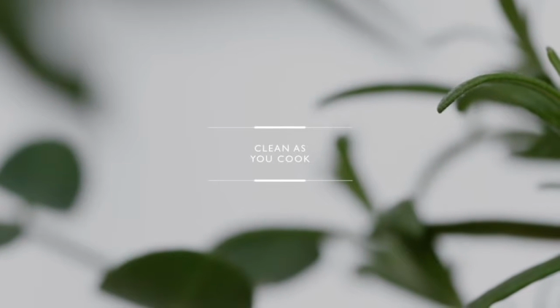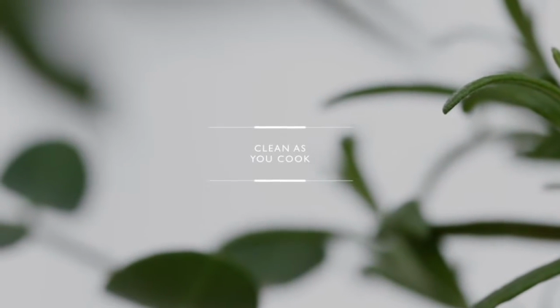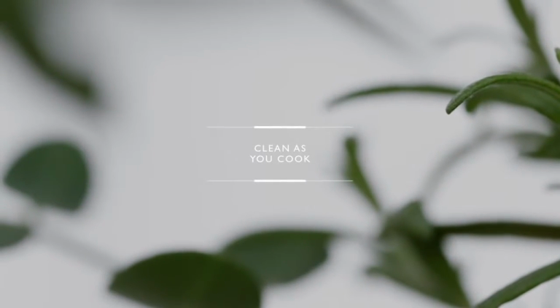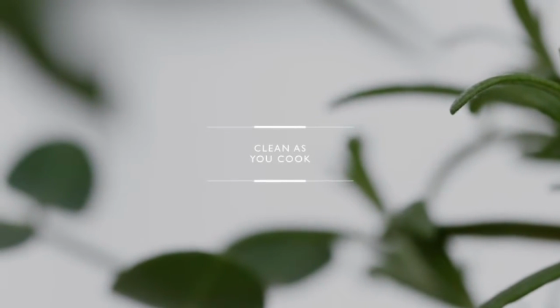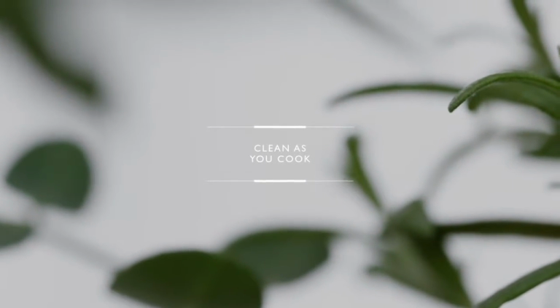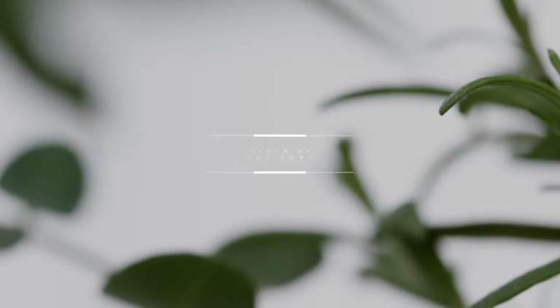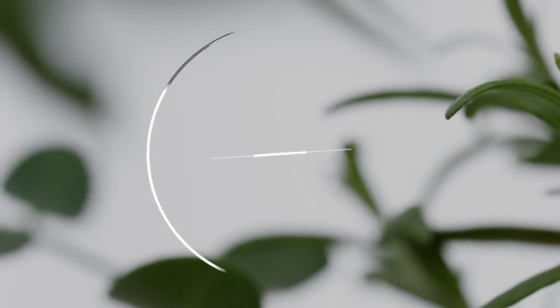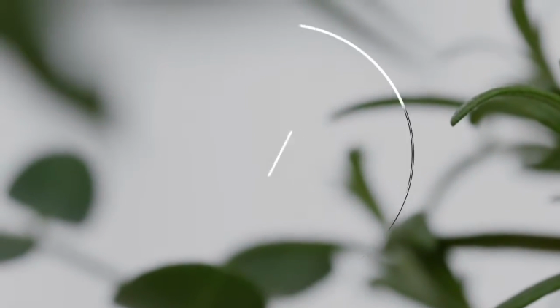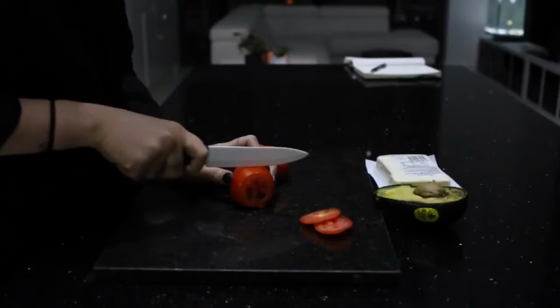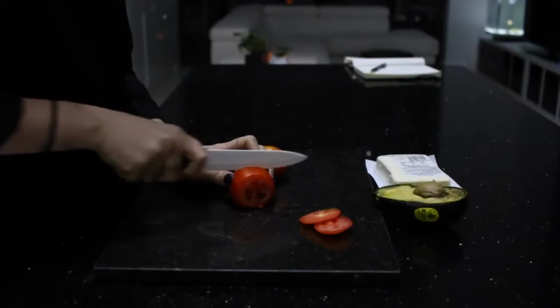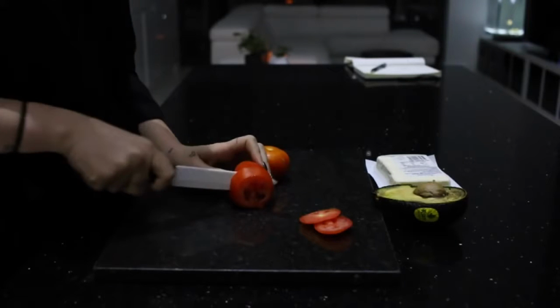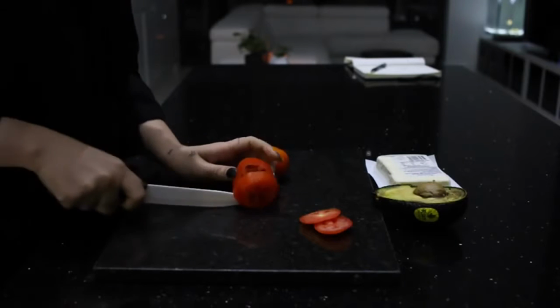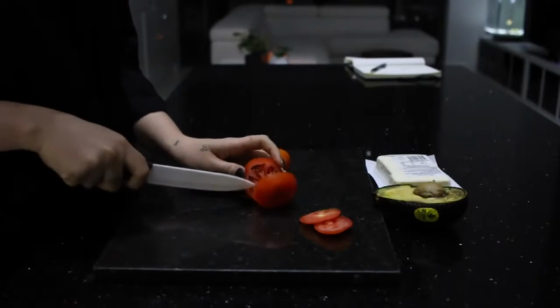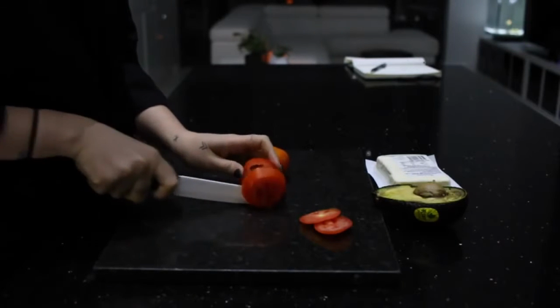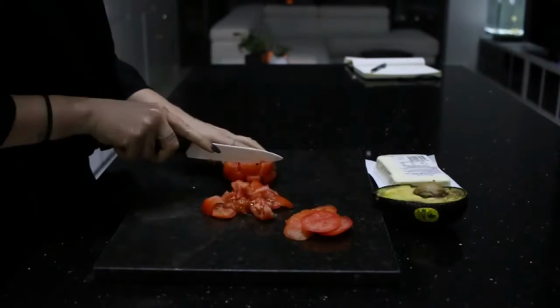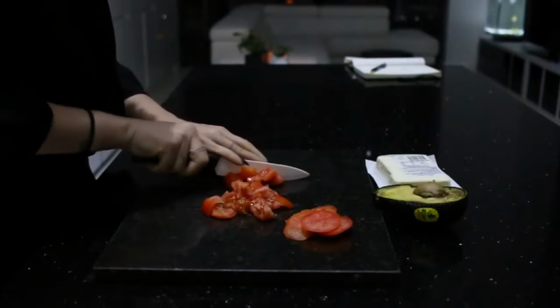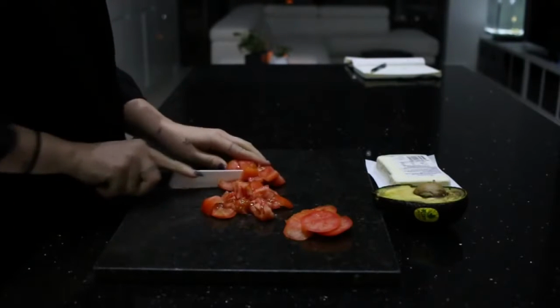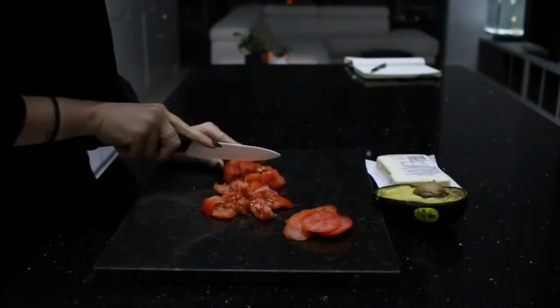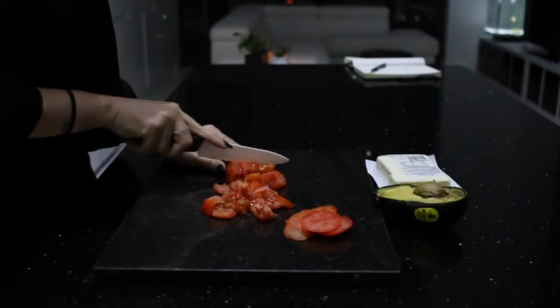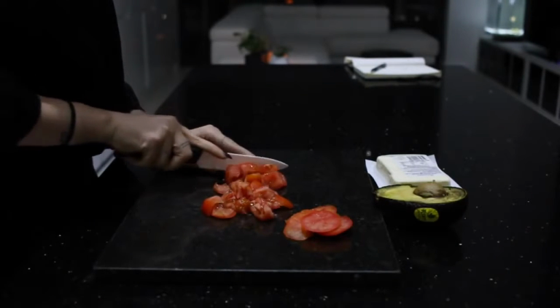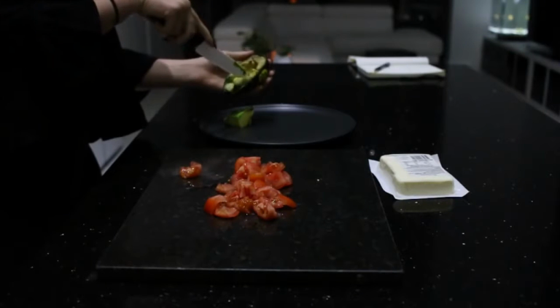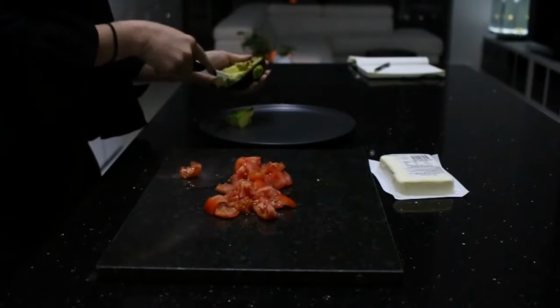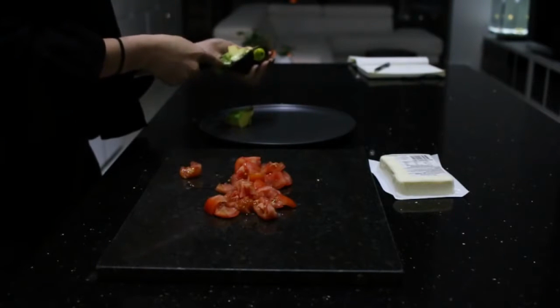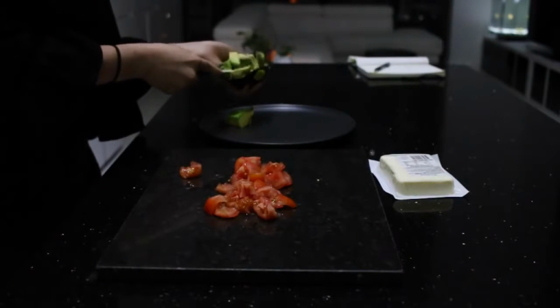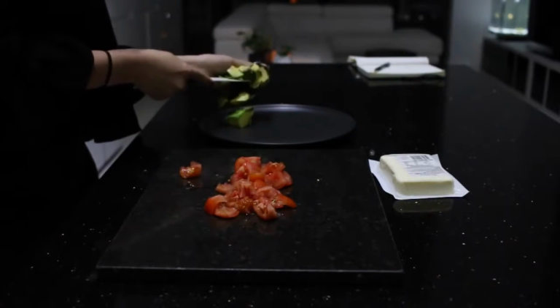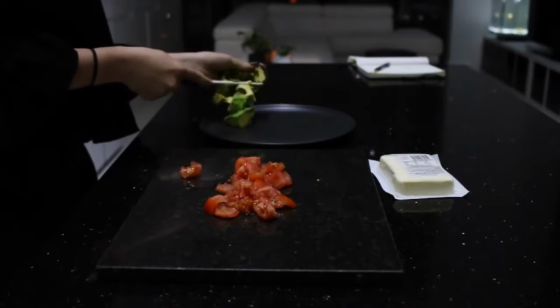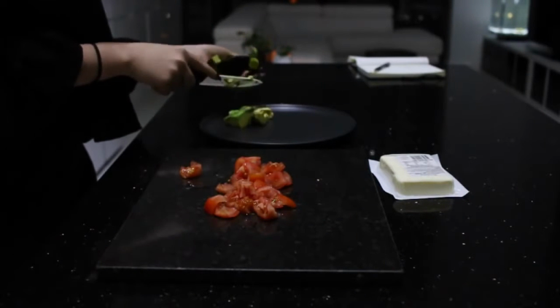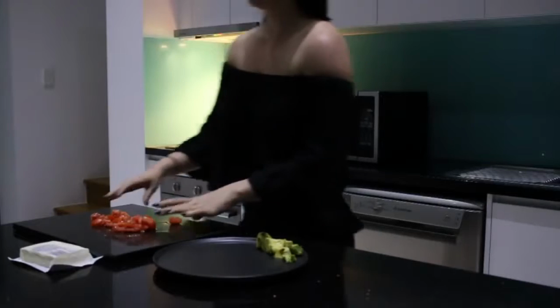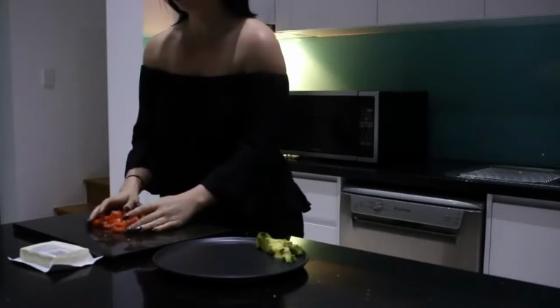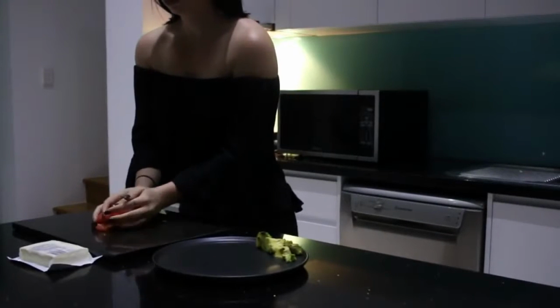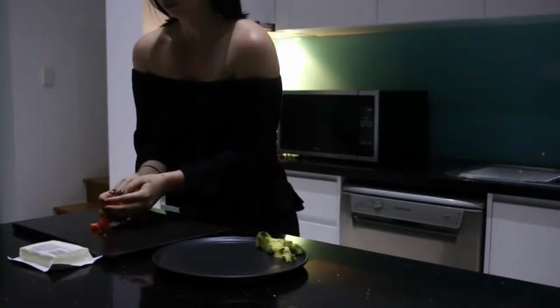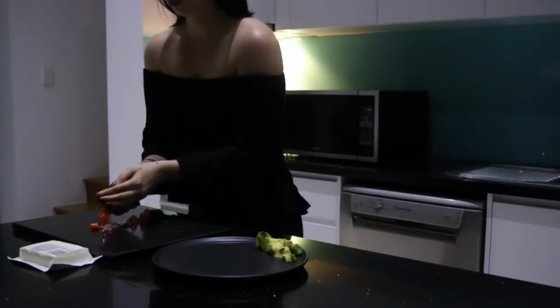Clean as you cook, which is actually really easy to do. After you've prepped your ingredients and have stuff cooking, go ahead and clean up the counters, bench tops, and everything that you used. After your meals, just chuck things in the dishwasher or wash them up straight away — don't leave things sitting and stinking in the sink.